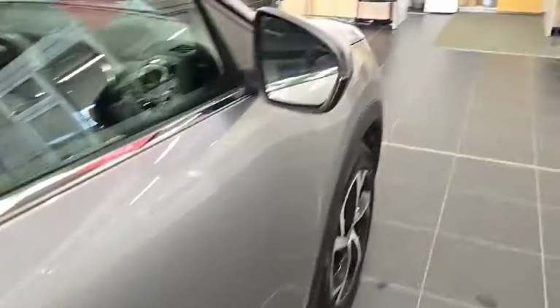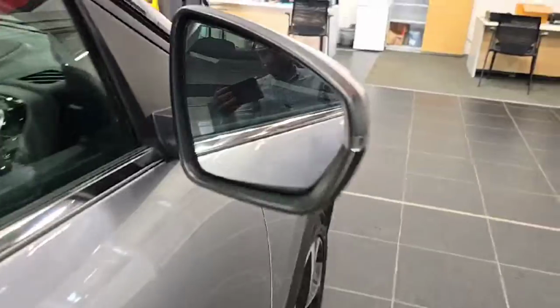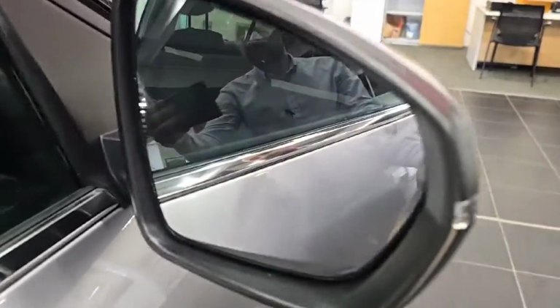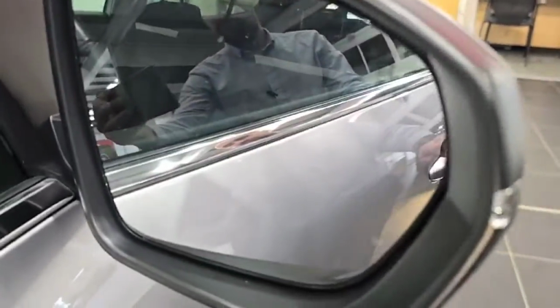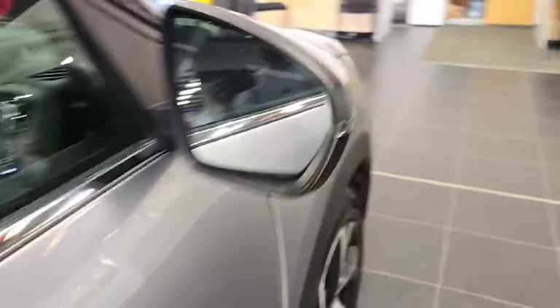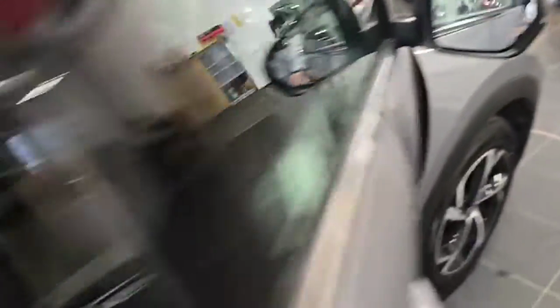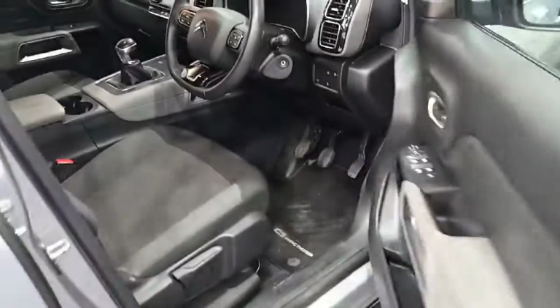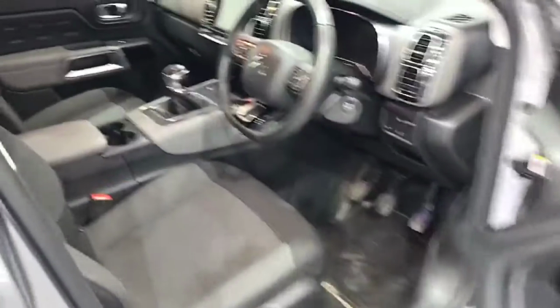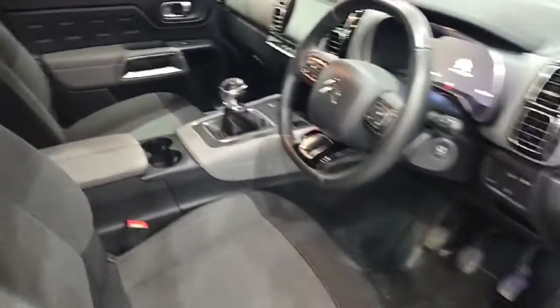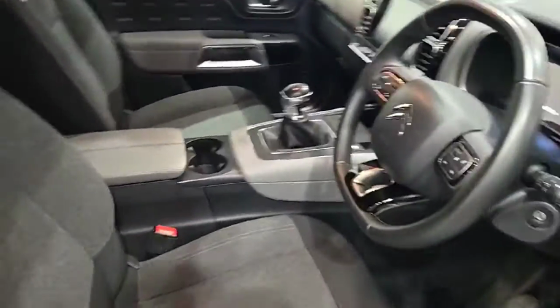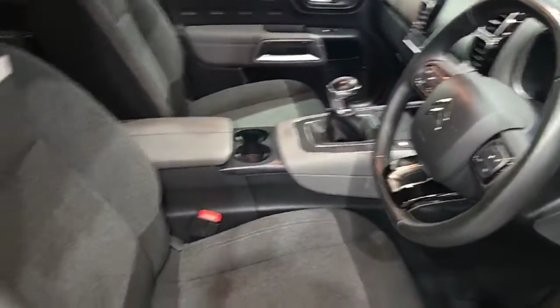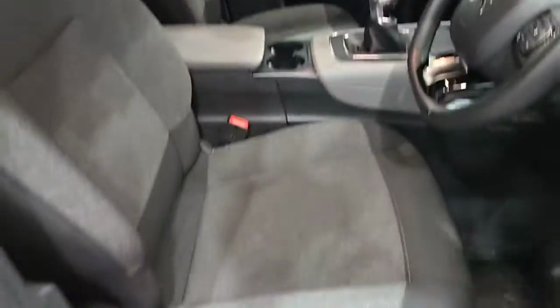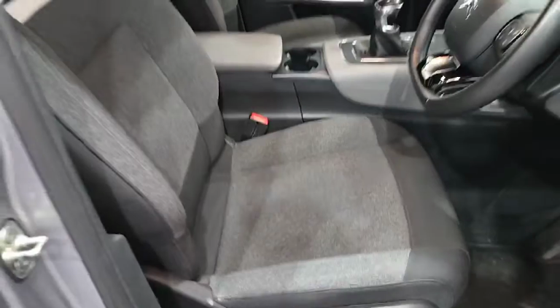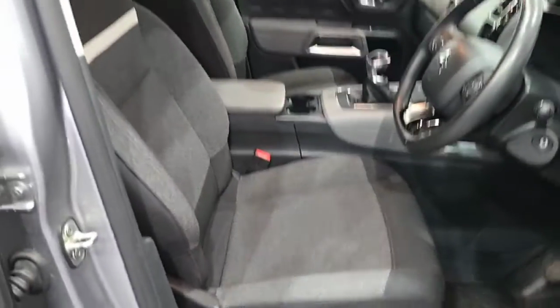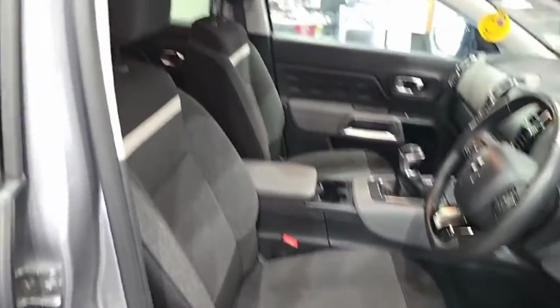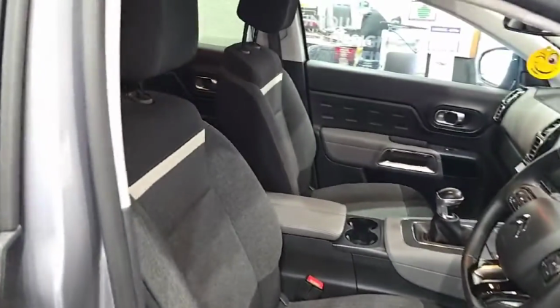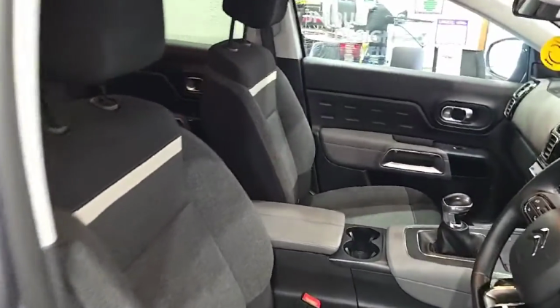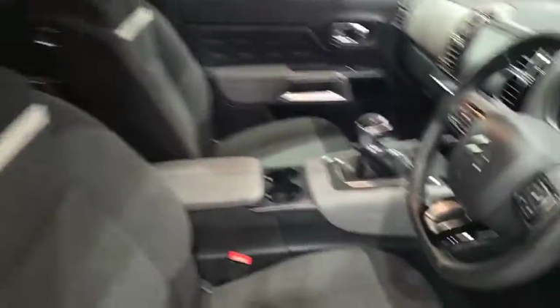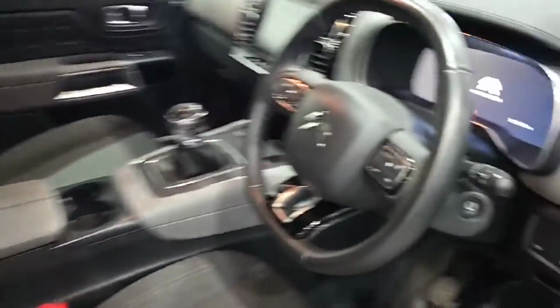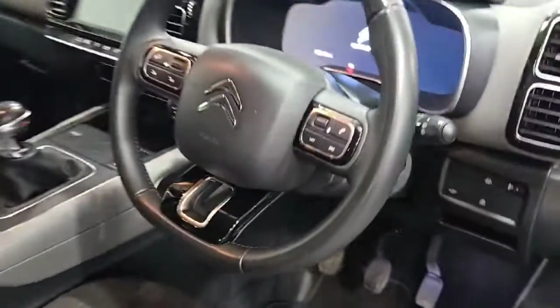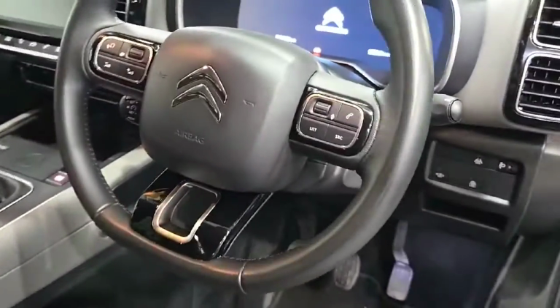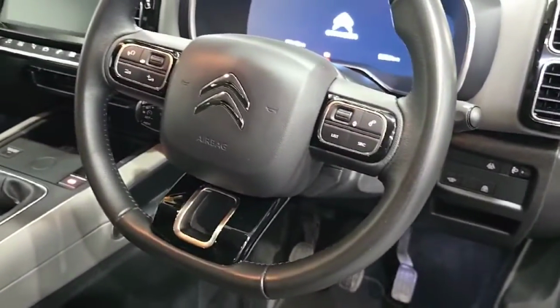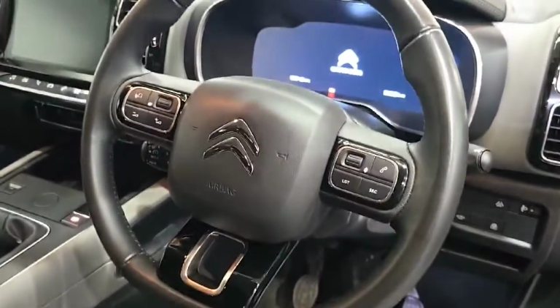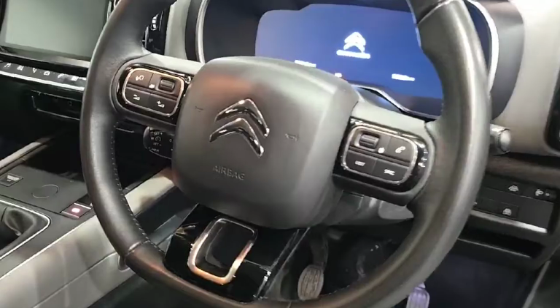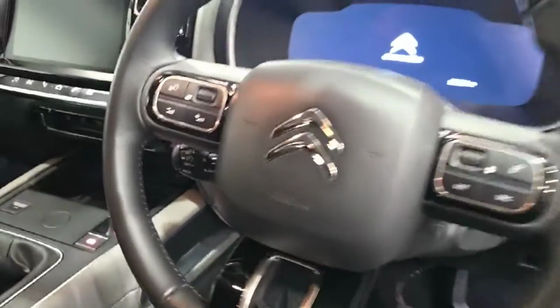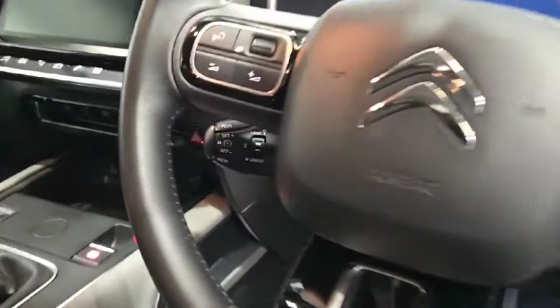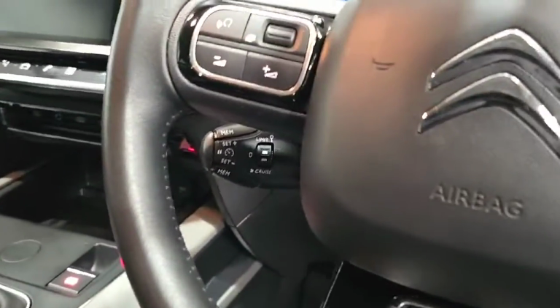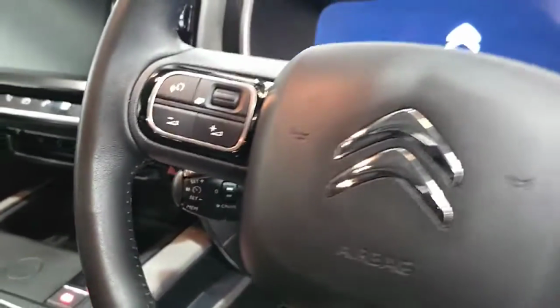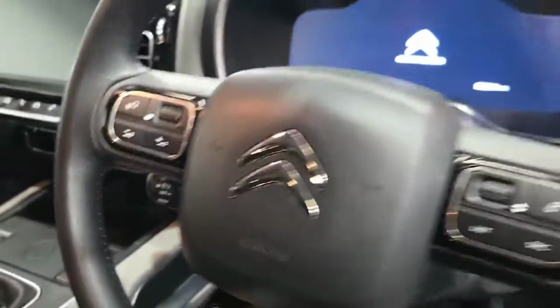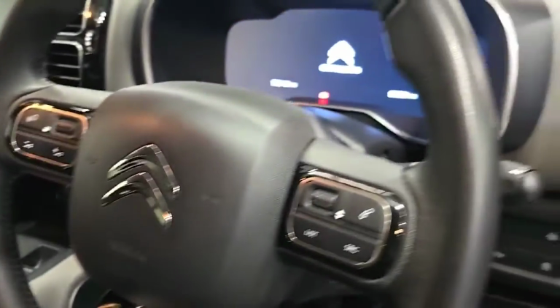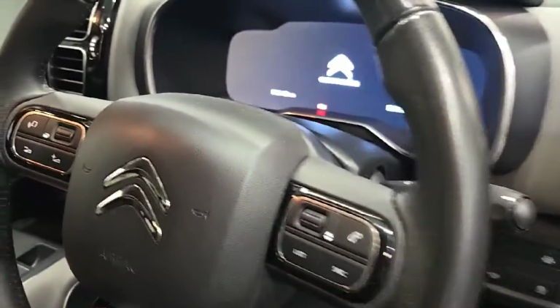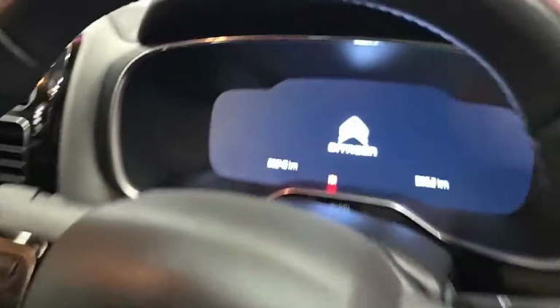There is blind spot detection in the mirror. Inside the front of the car again there are lovely comfortable seats. On the inside you have a leather-style steering wheel, cruise control, speed limiter, and automatic lights and wipers.